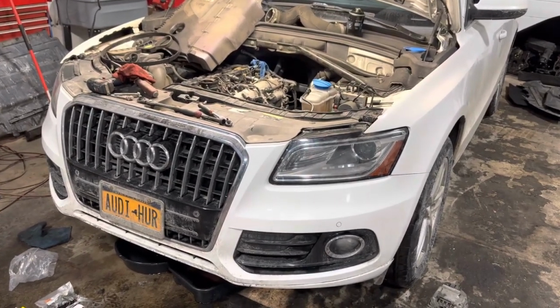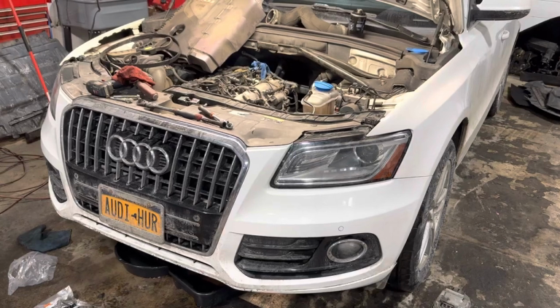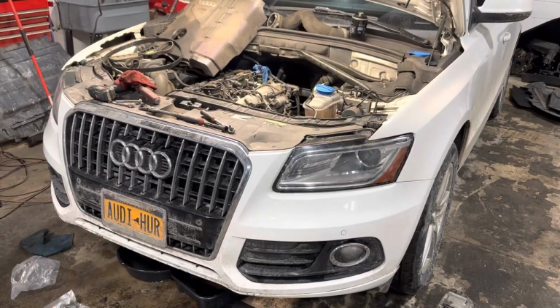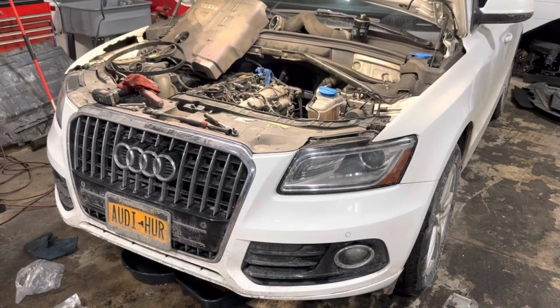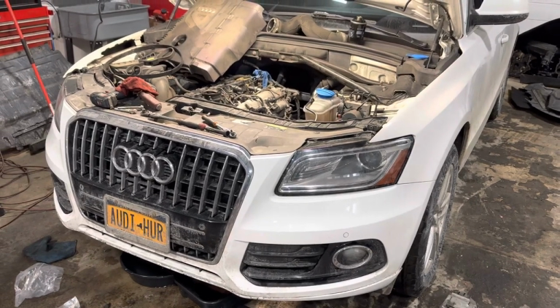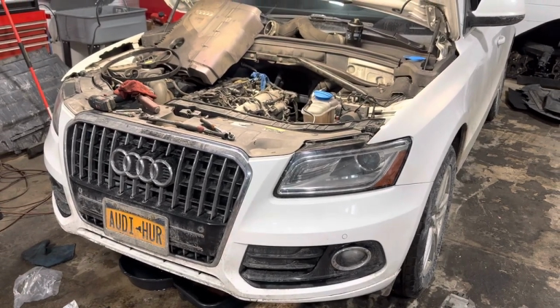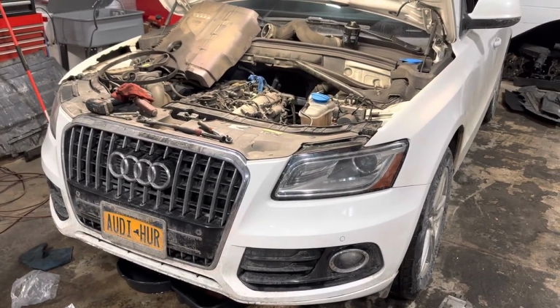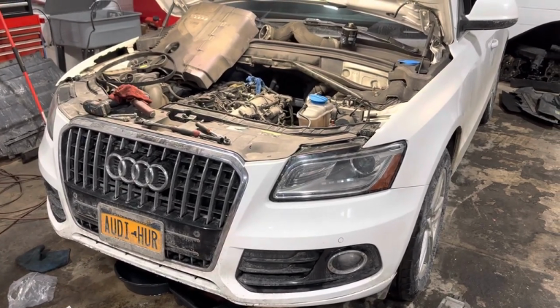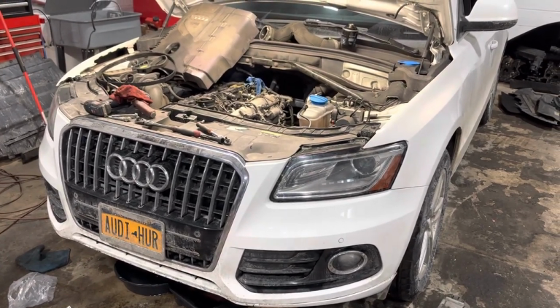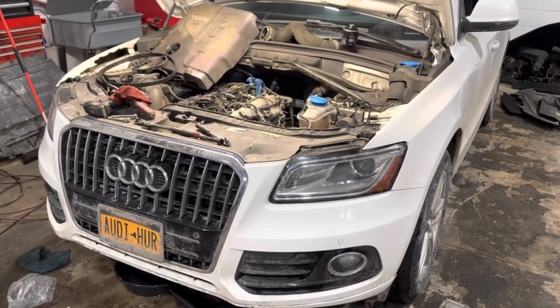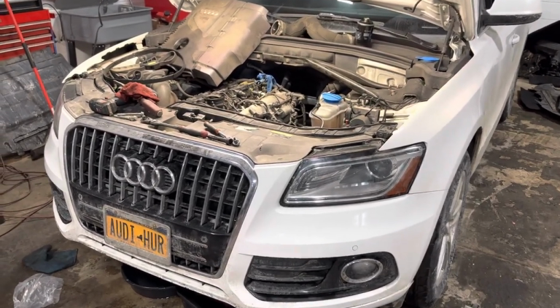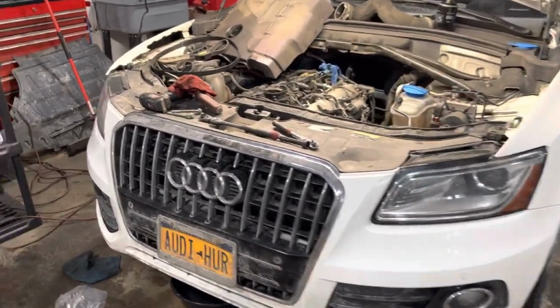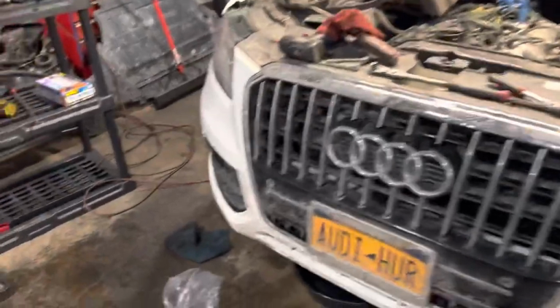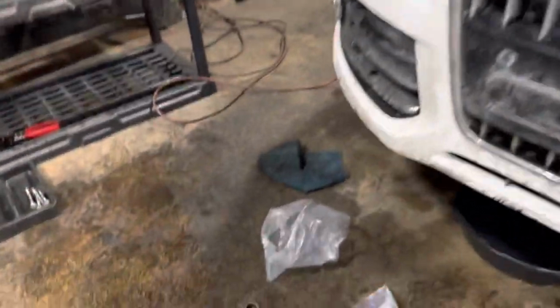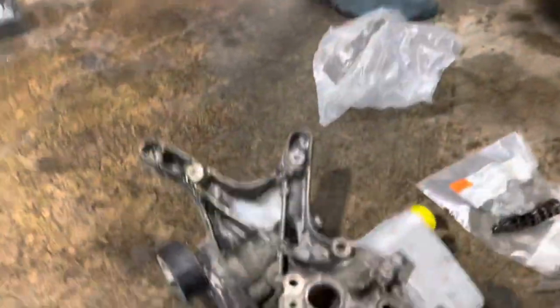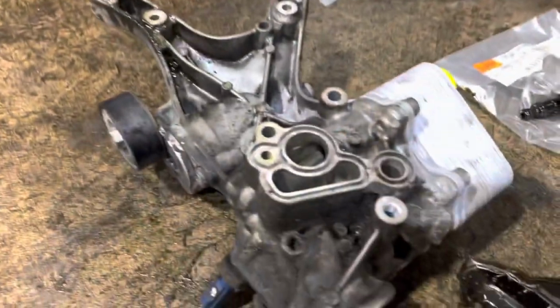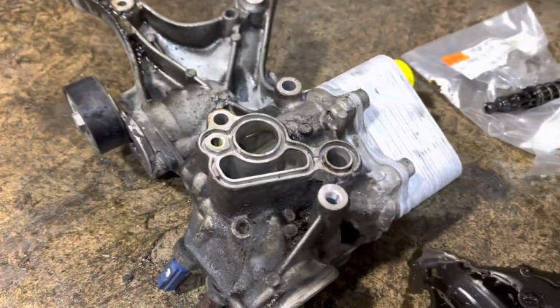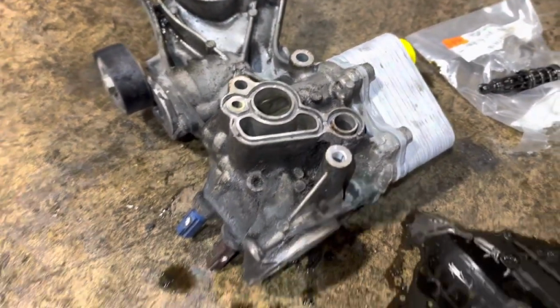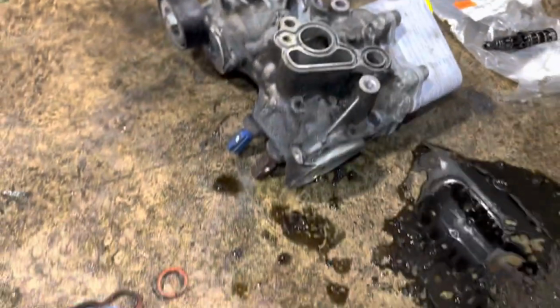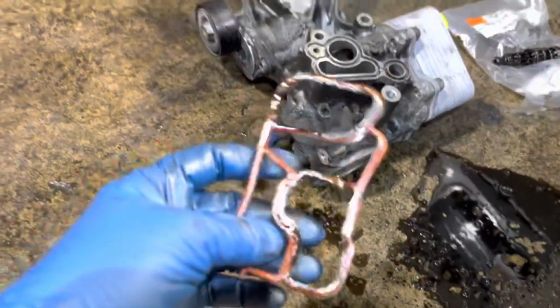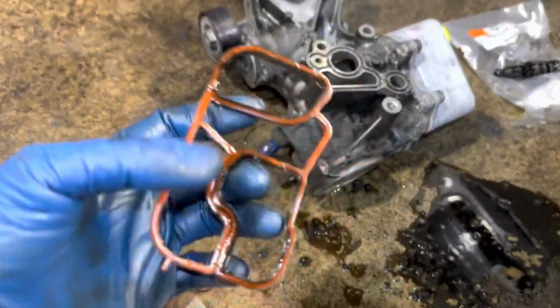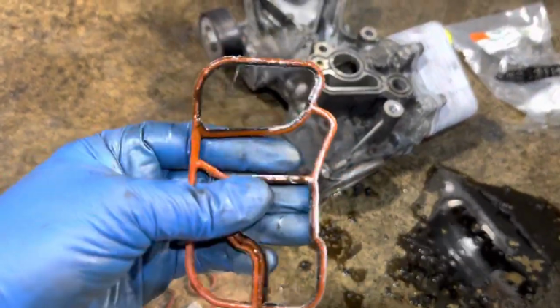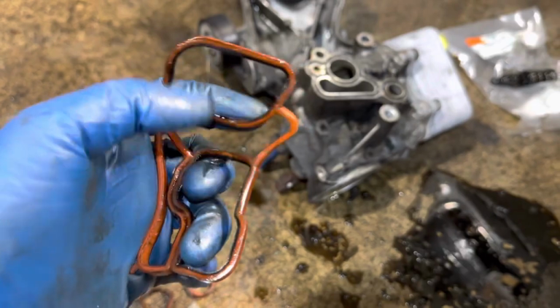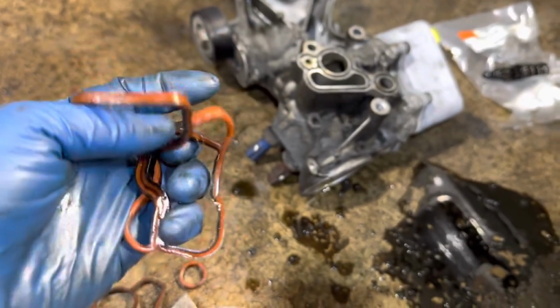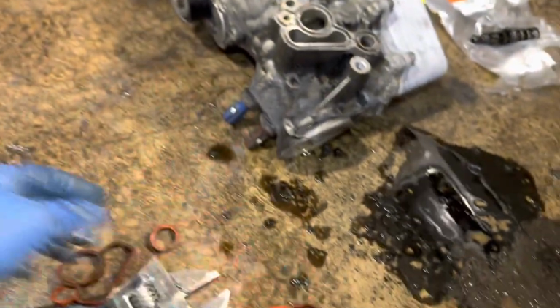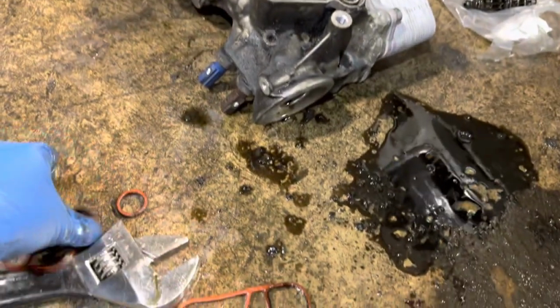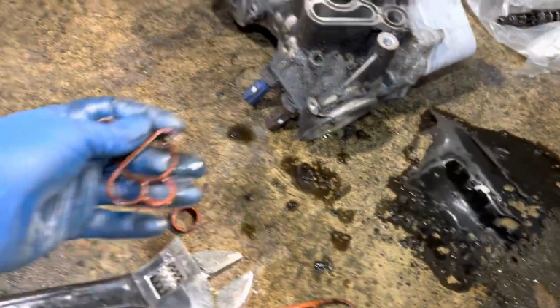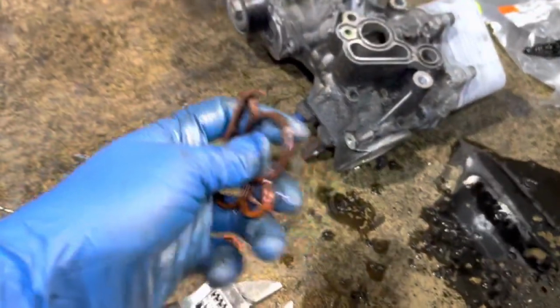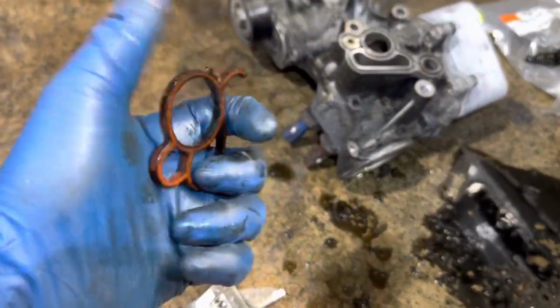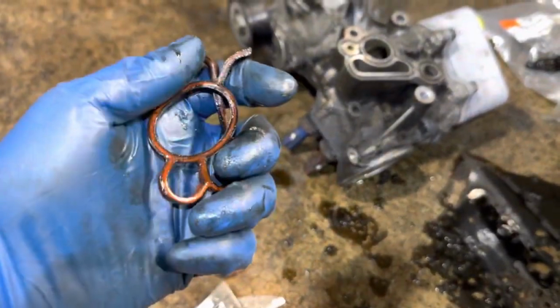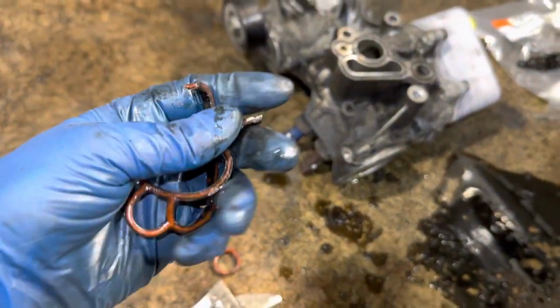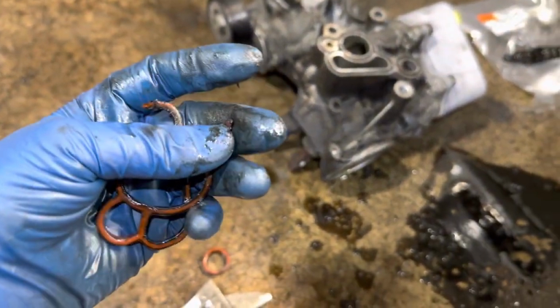This particular one had a leak through the oil cooler, which is this guy right here. The reason being the gasket — this one is not bad, but this one right here is really, really hard.